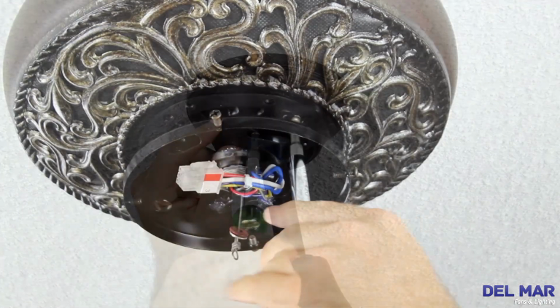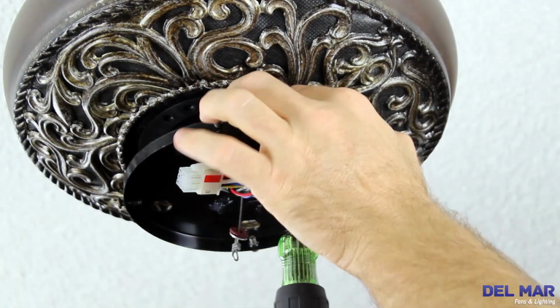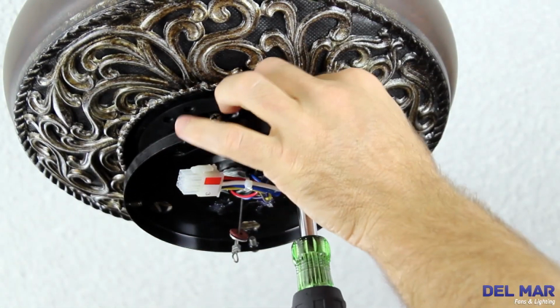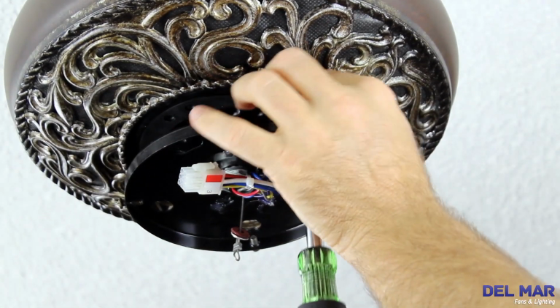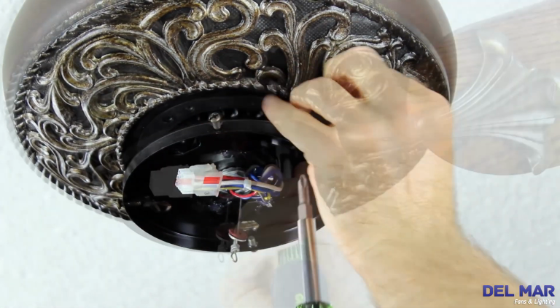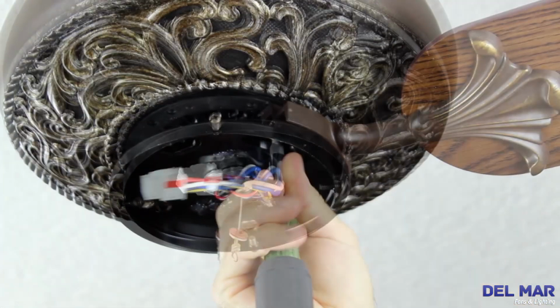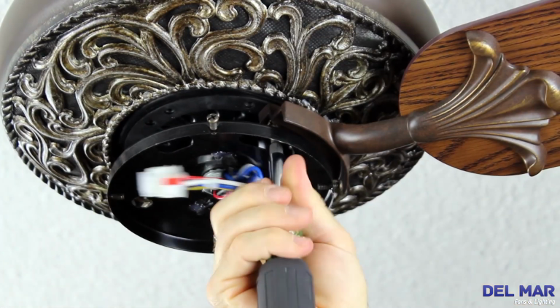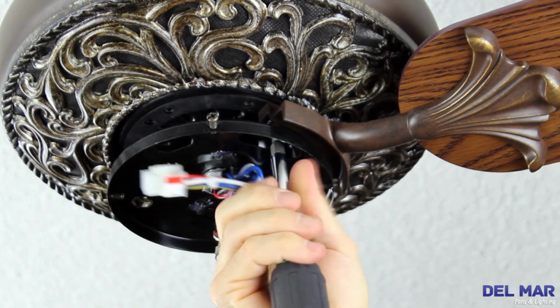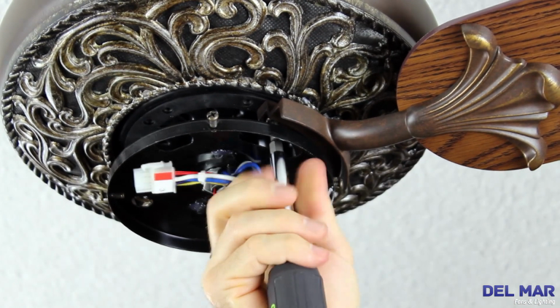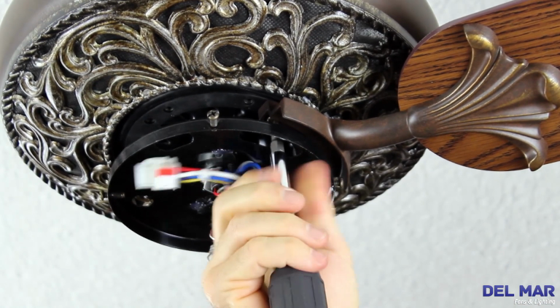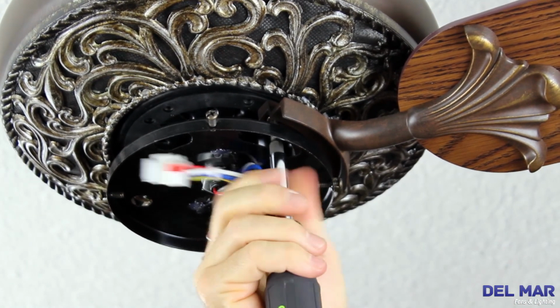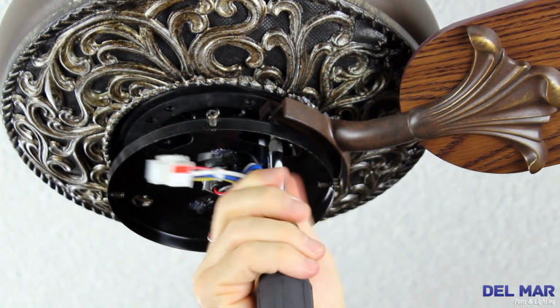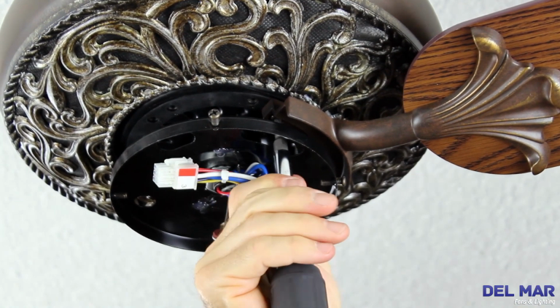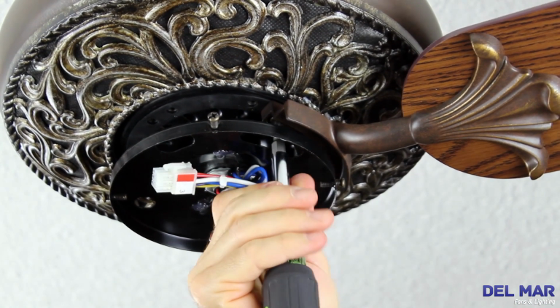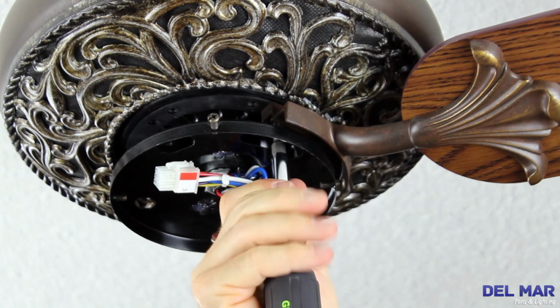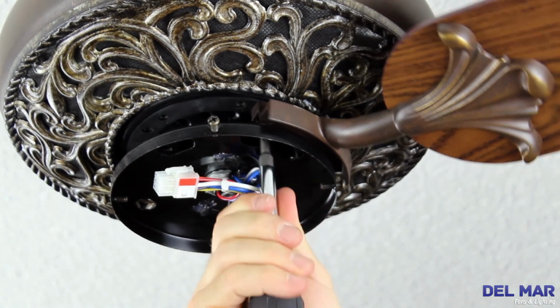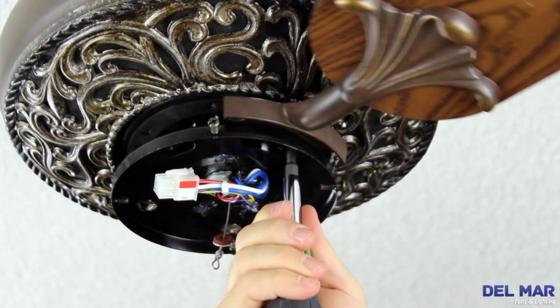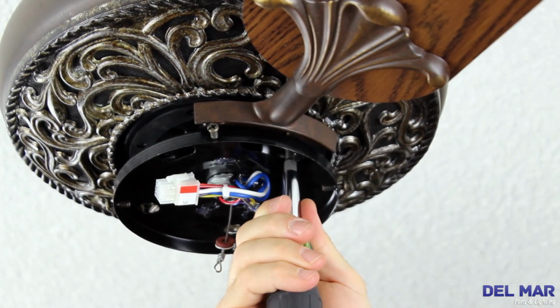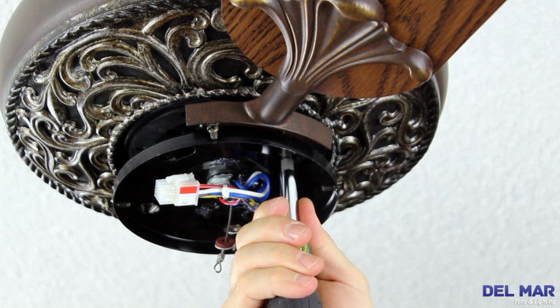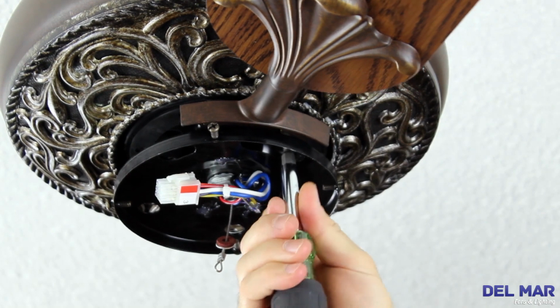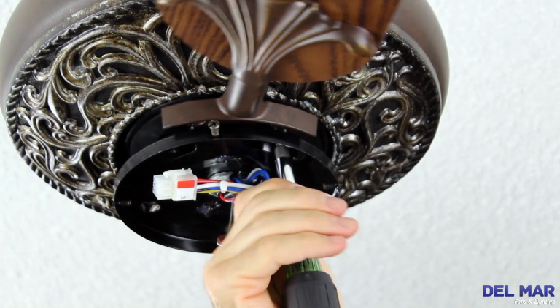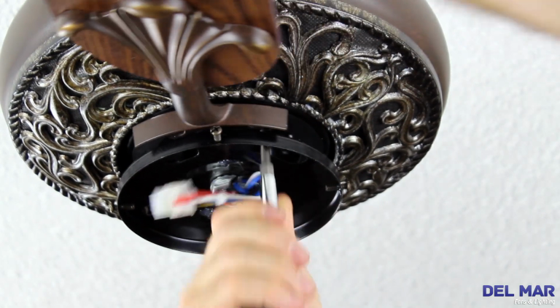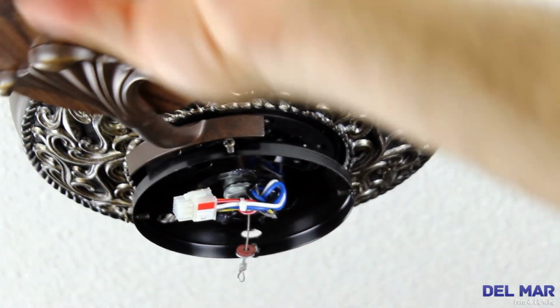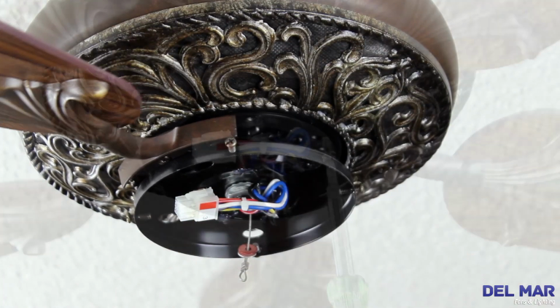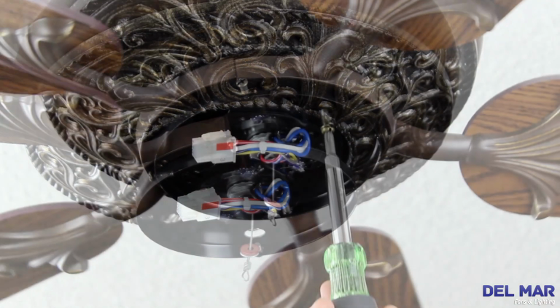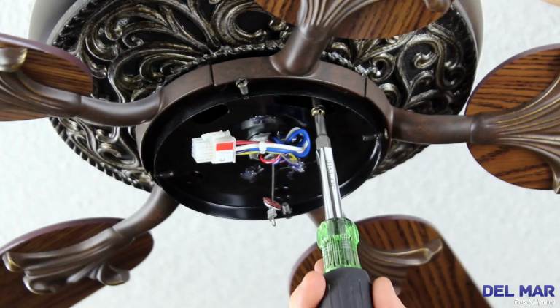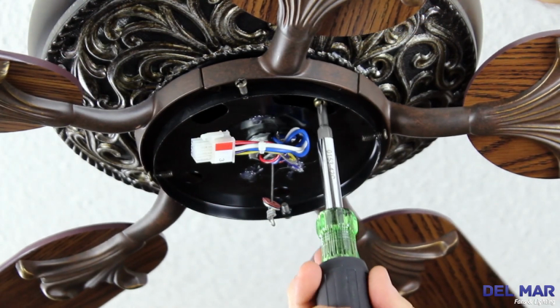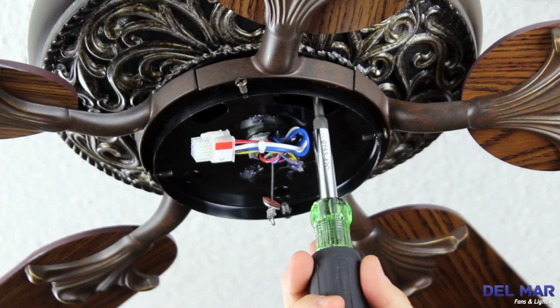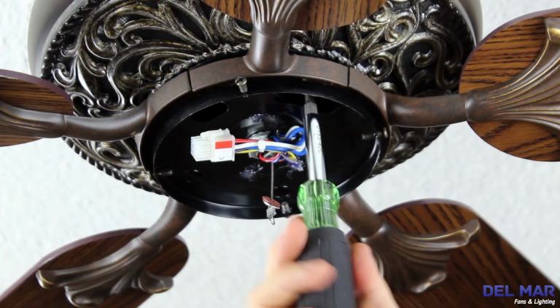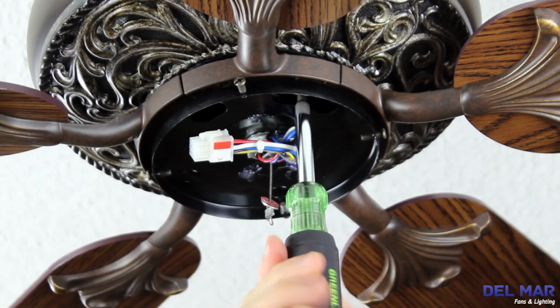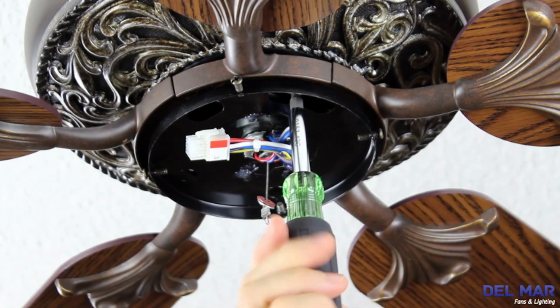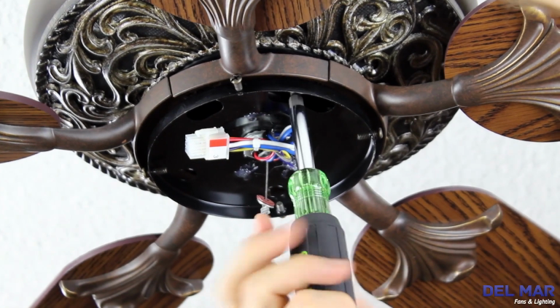Remove the rubber cushions. Using the motor screws provided, line up the holes from the blade arm with the holes in the motor housing. Attach the blade and tighten. Repeat this process until all the blades are installed.